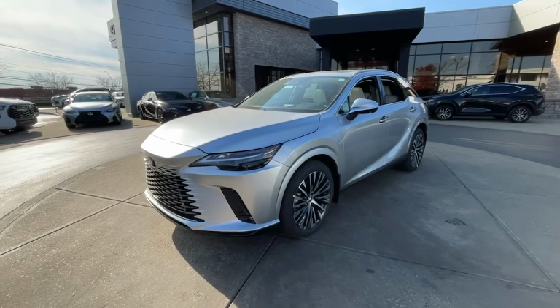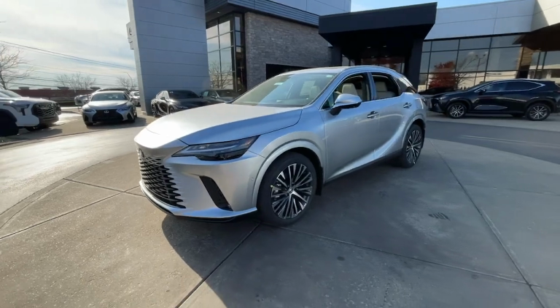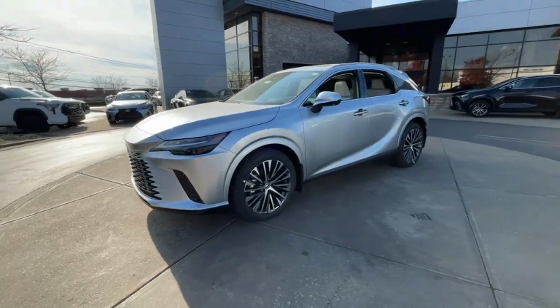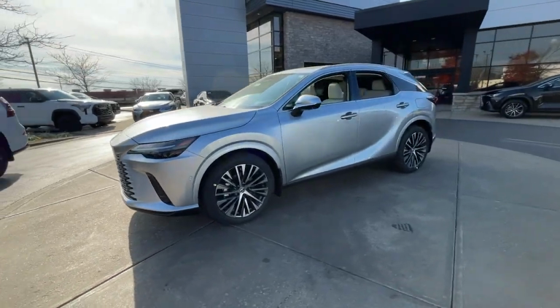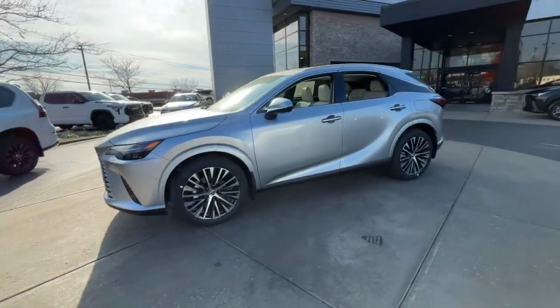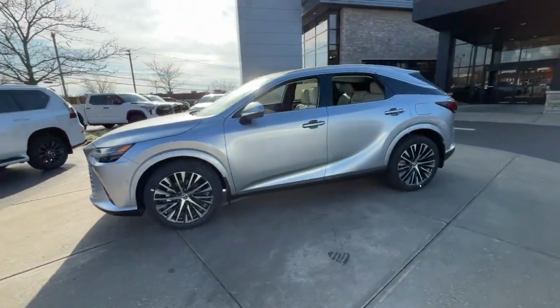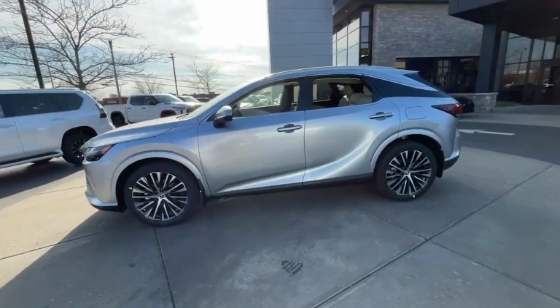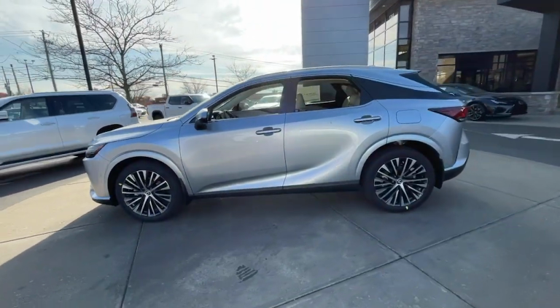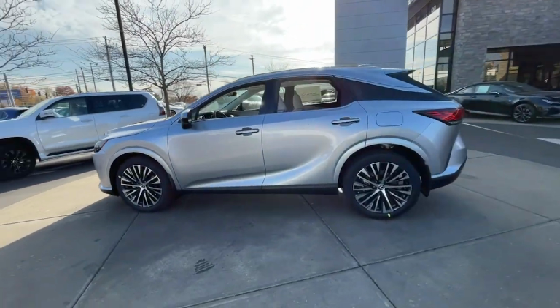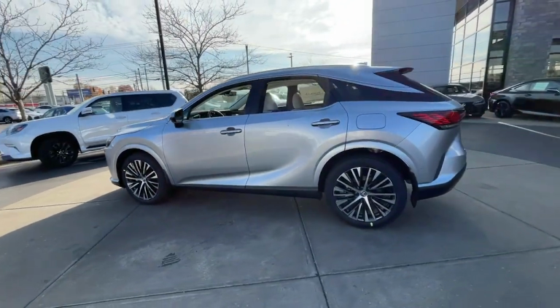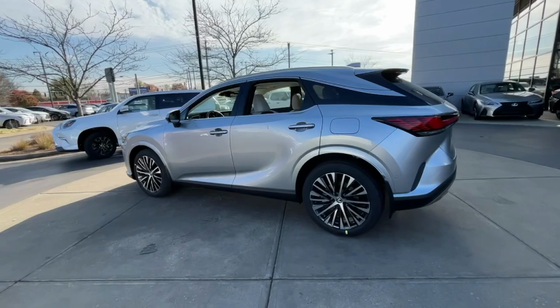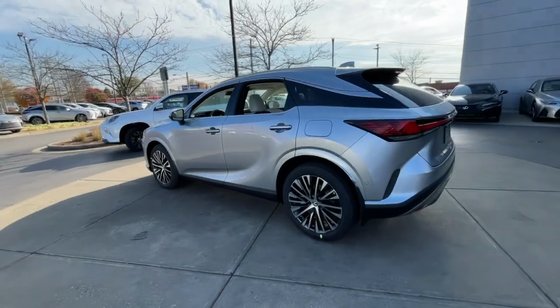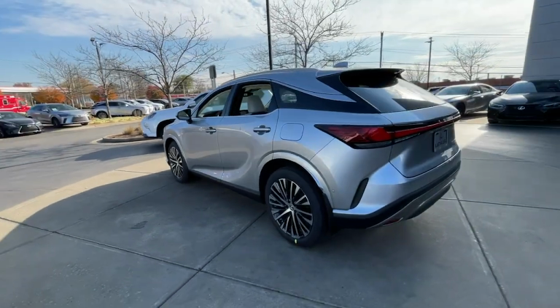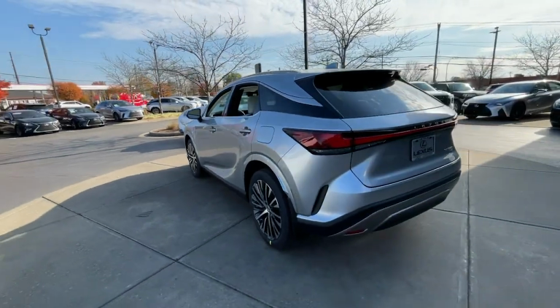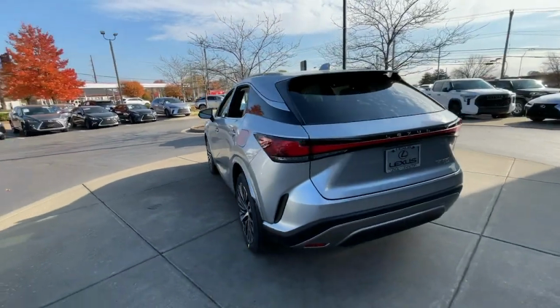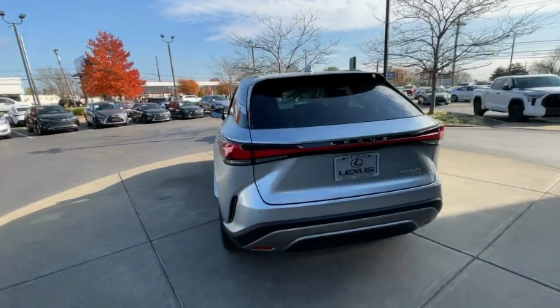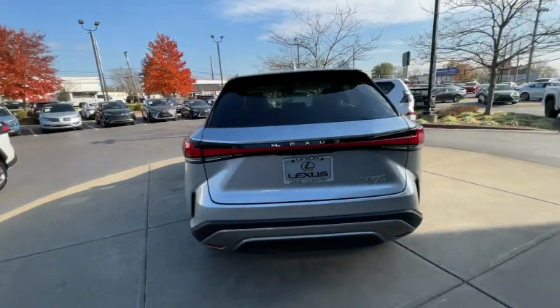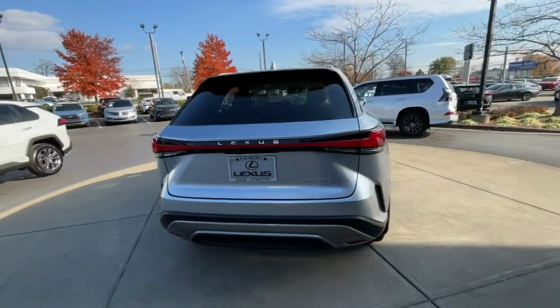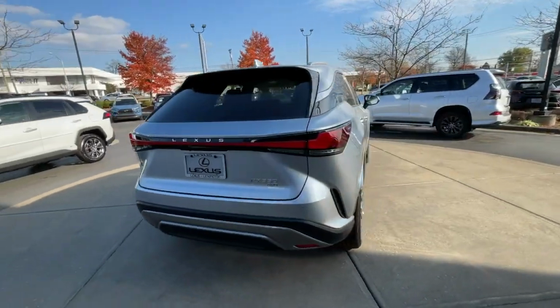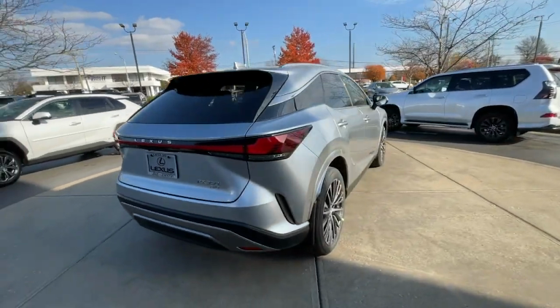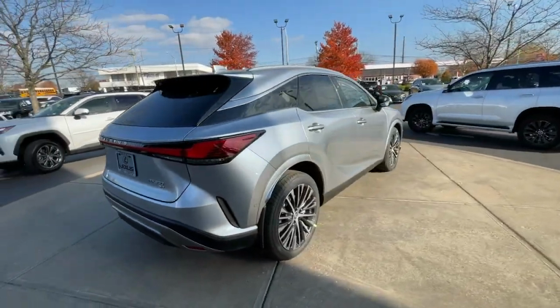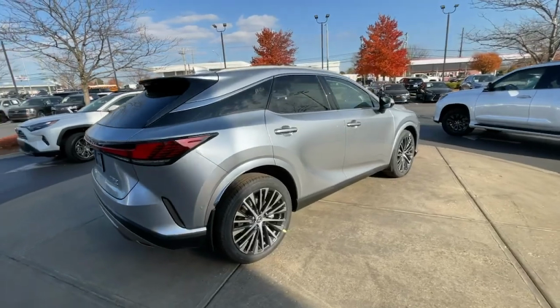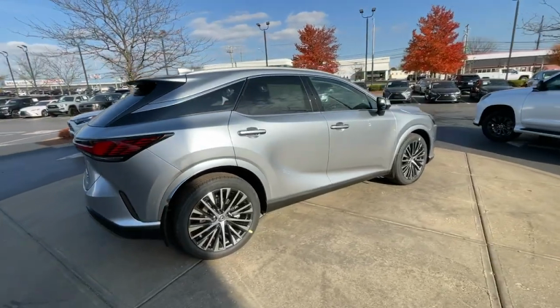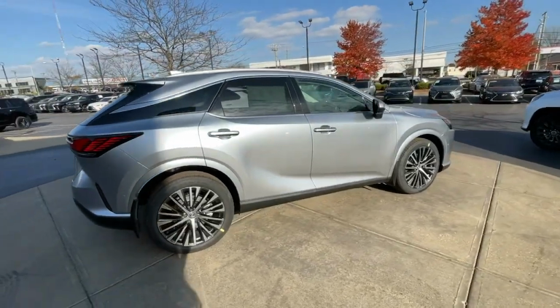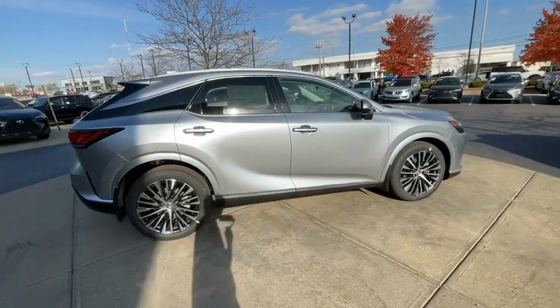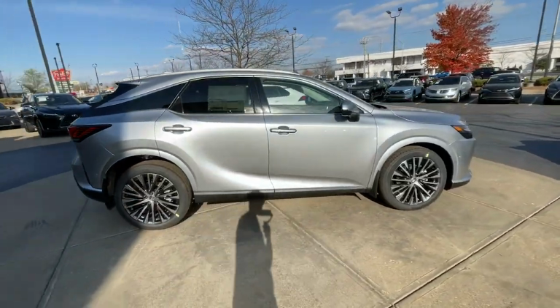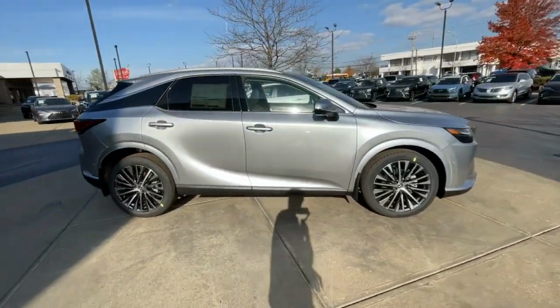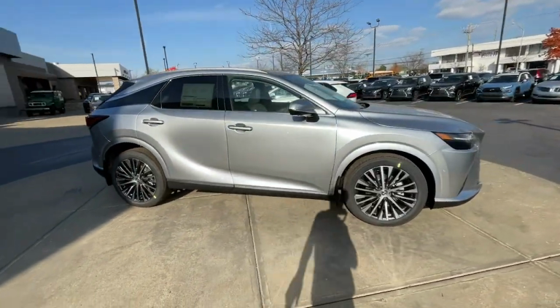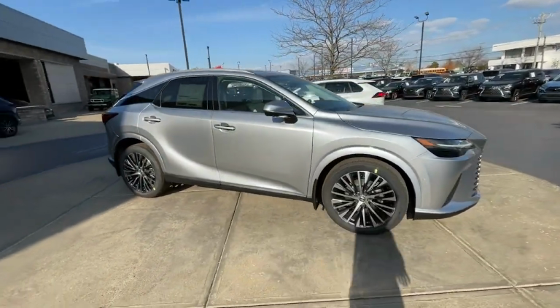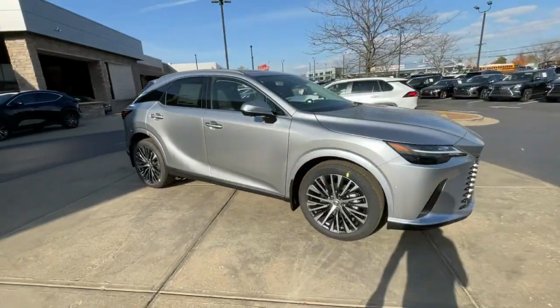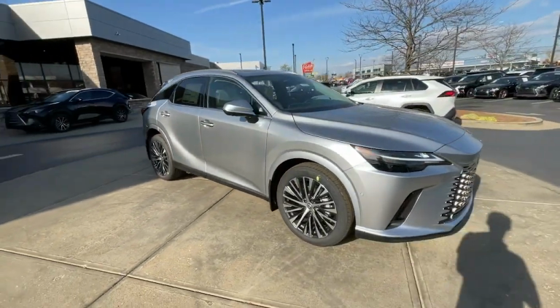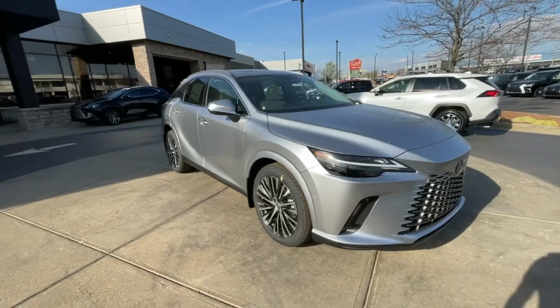Enjoy the view of this 2024 Lexus RX. Be a style leader in this captivating RX. Behind its bold looks lies a premium interior loaded with a suite of advanced safety and infotainment tech to help you make the most of each journey.